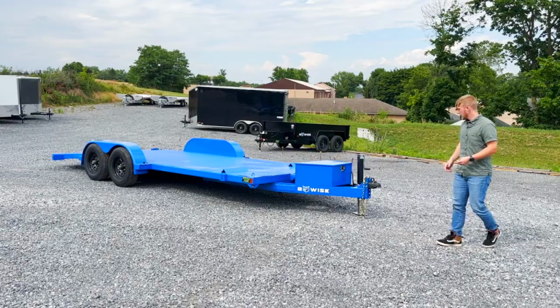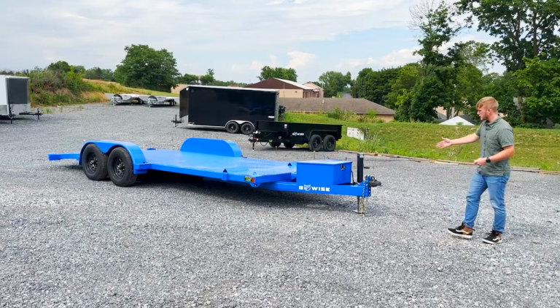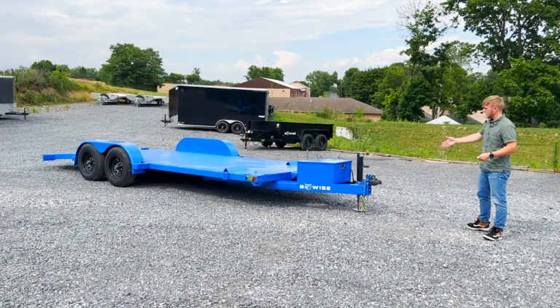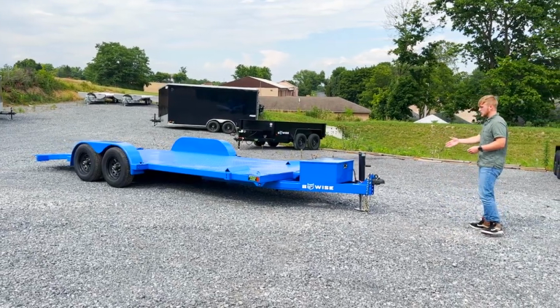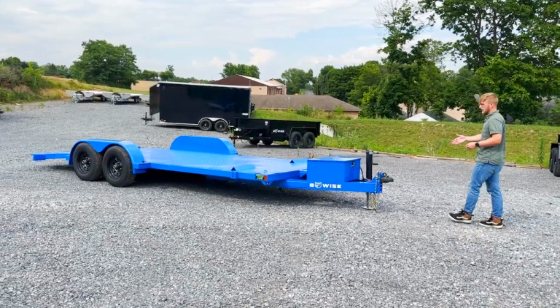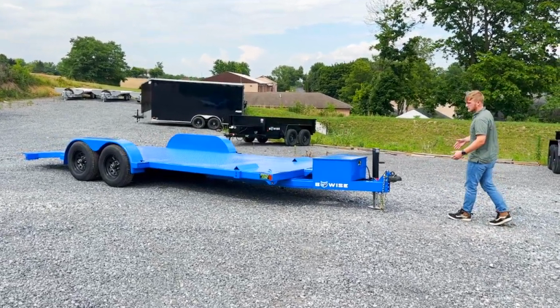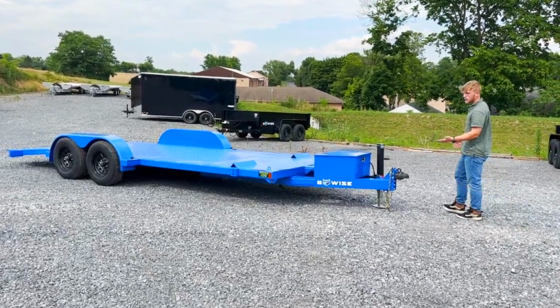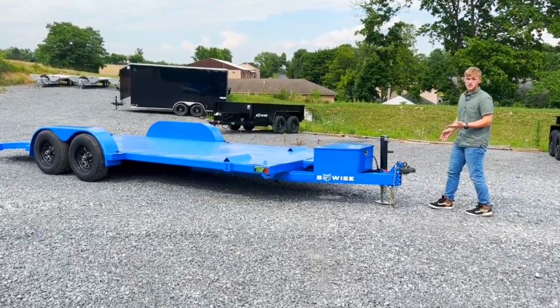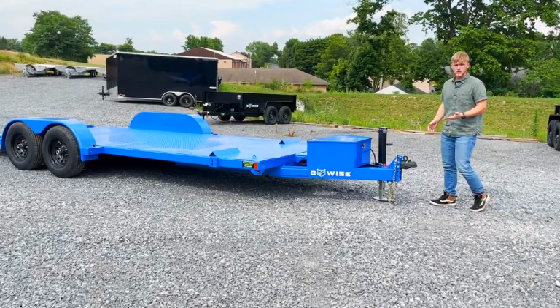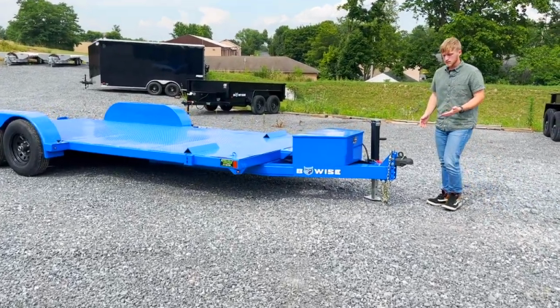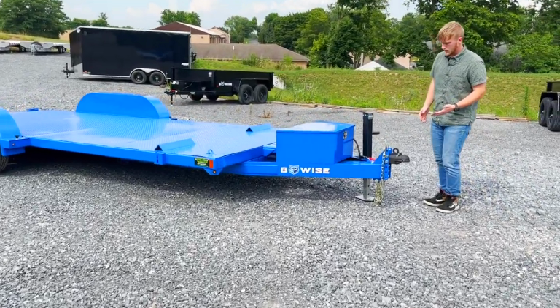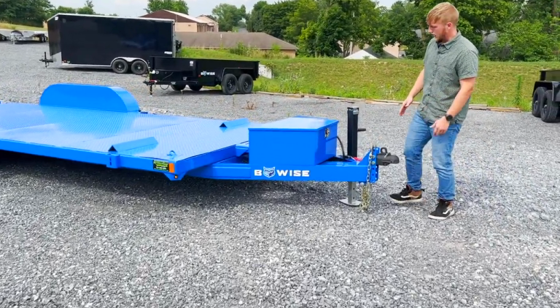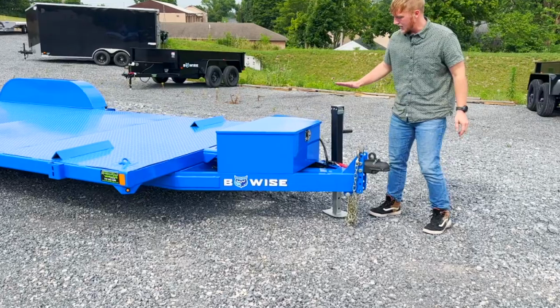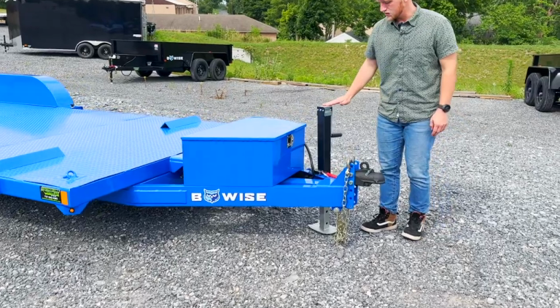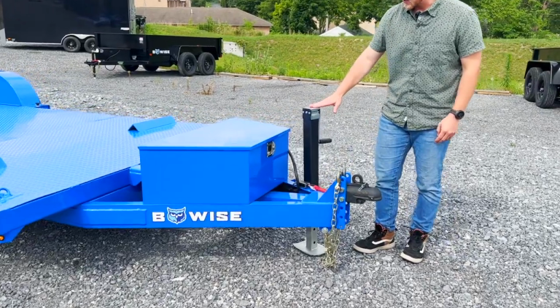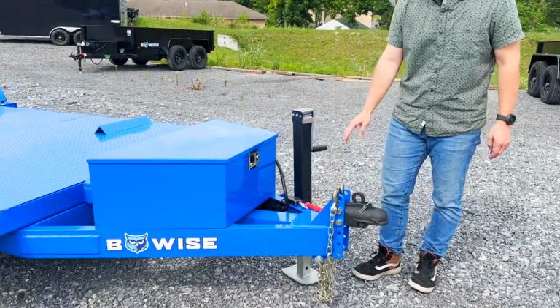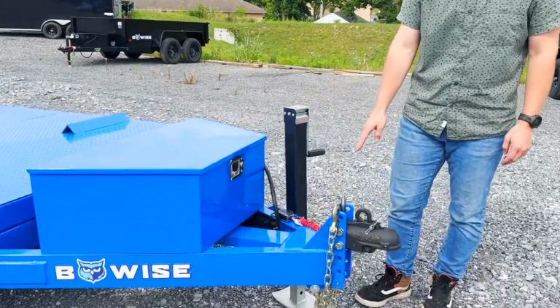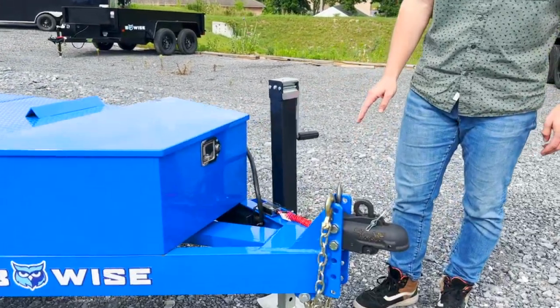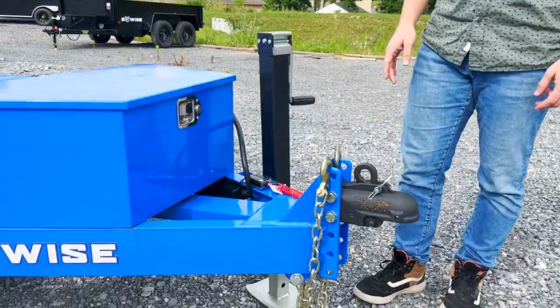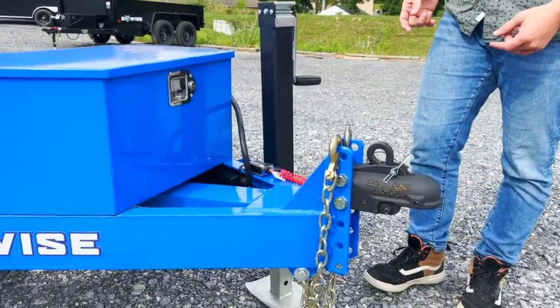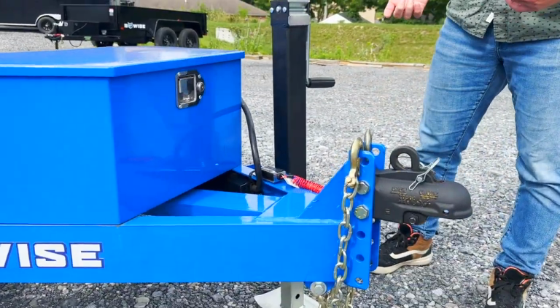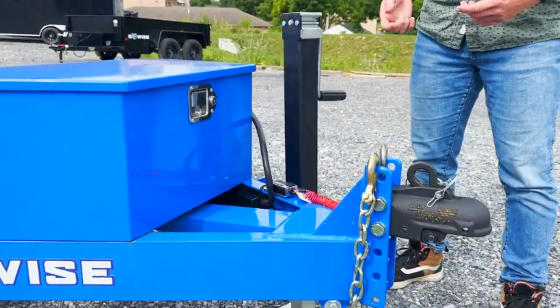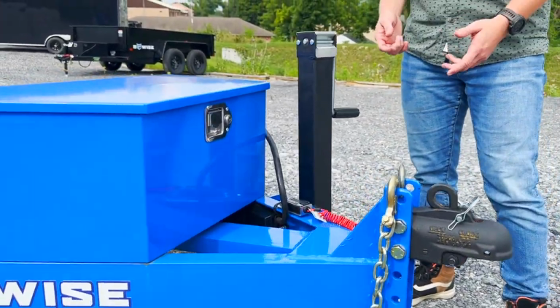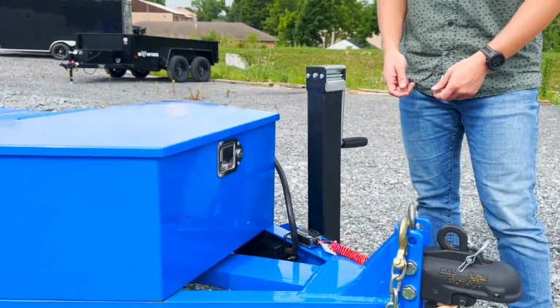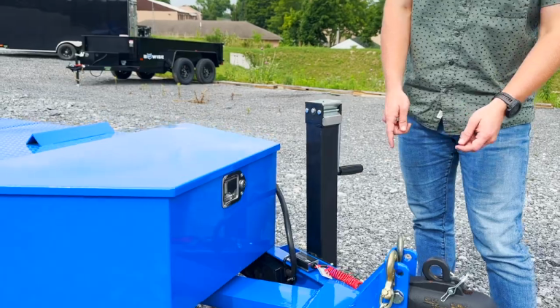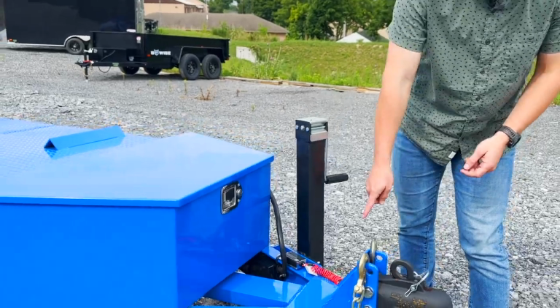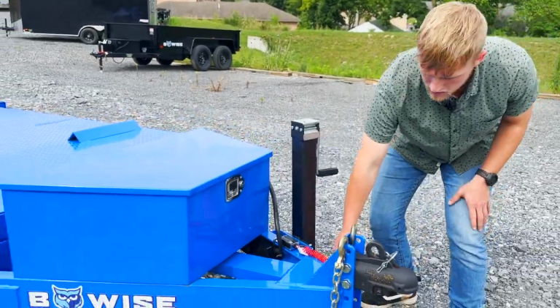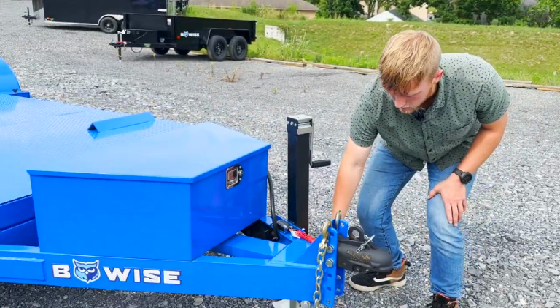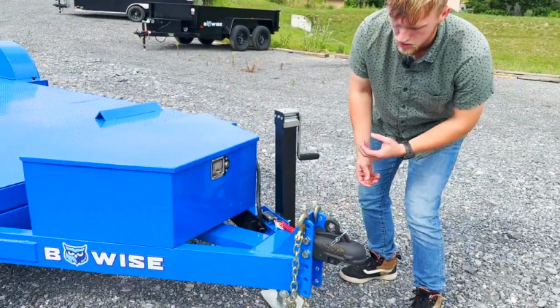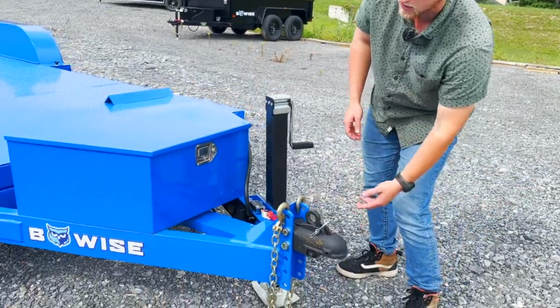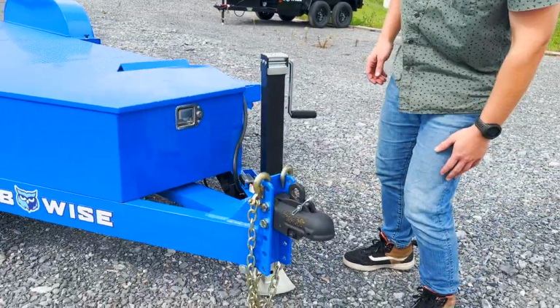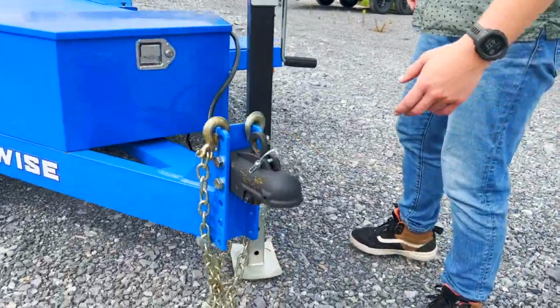Up at the front here, it has a 2-5/16 fully adjustable coupler. It has an 8,000 pound drop leg jack, so it makes it a little quicker for hitching and unhitching by just pulling this pin down at the bottom and dropping that jack leg down.